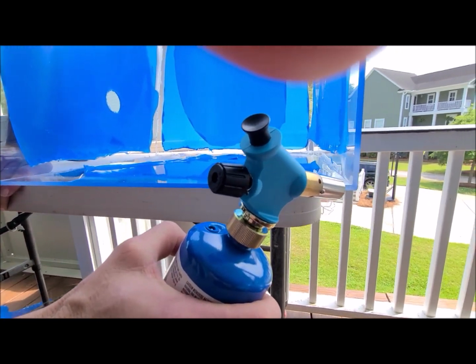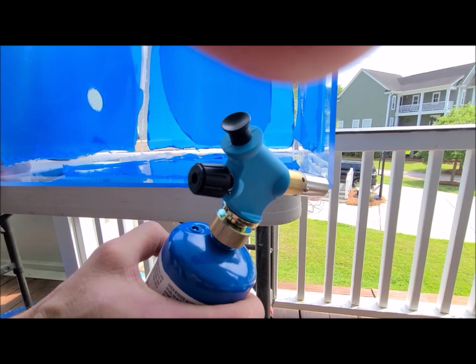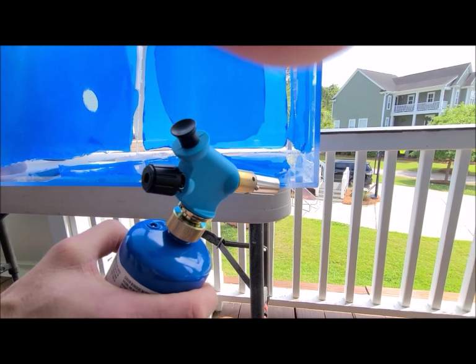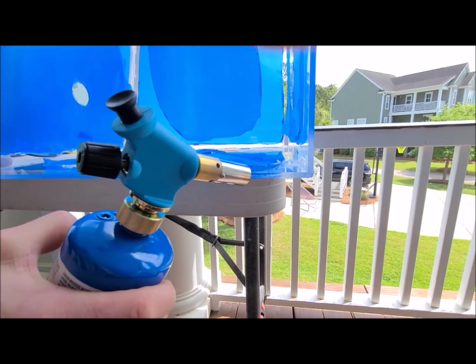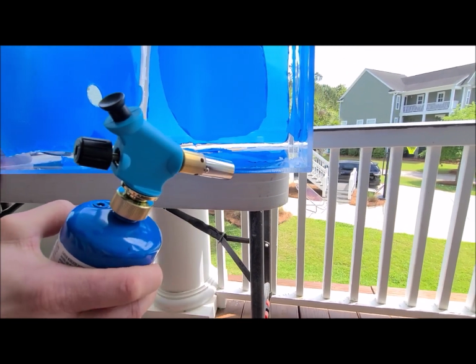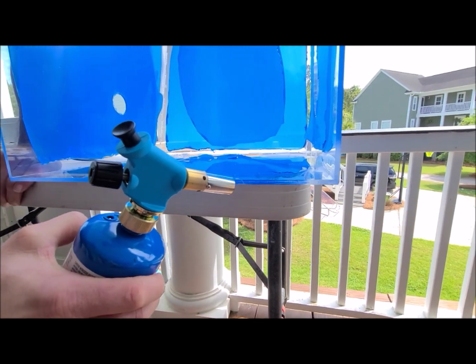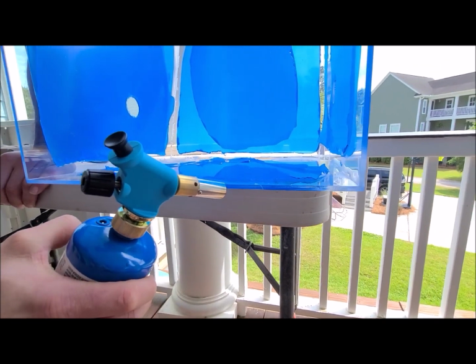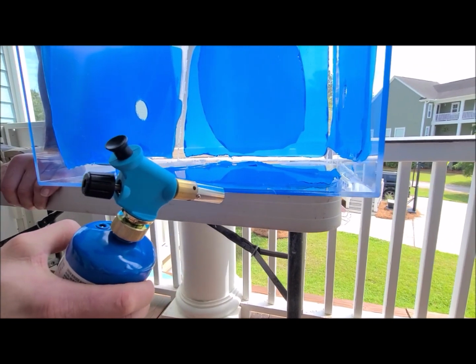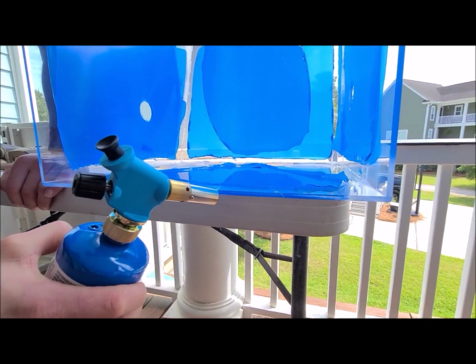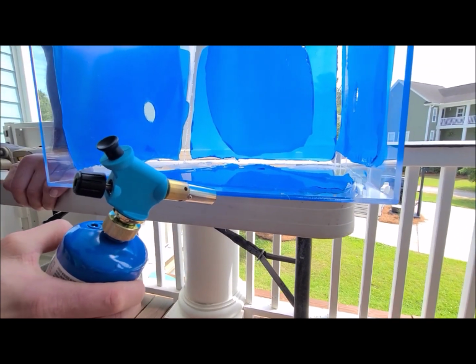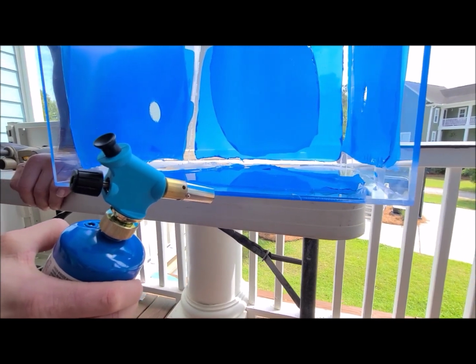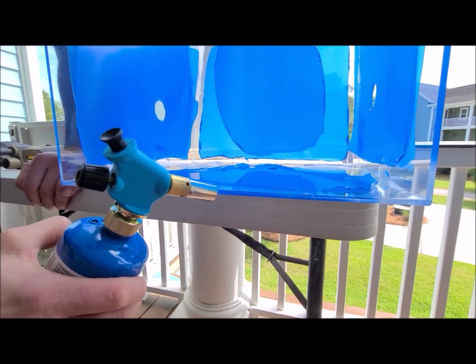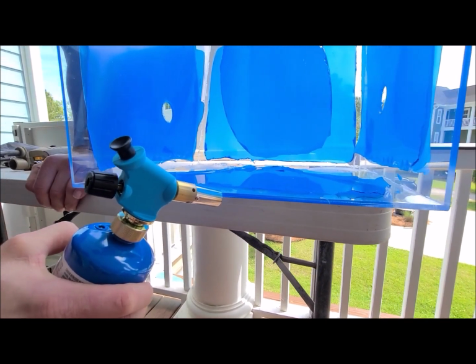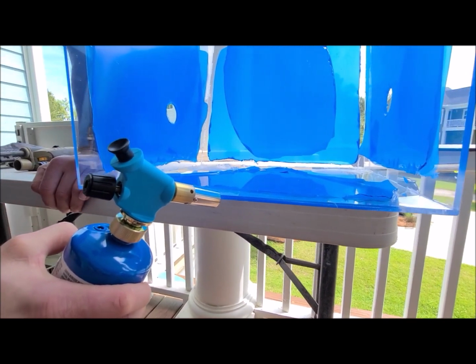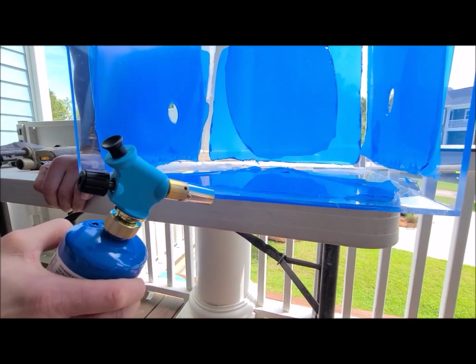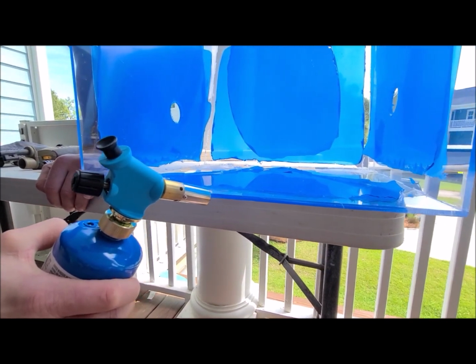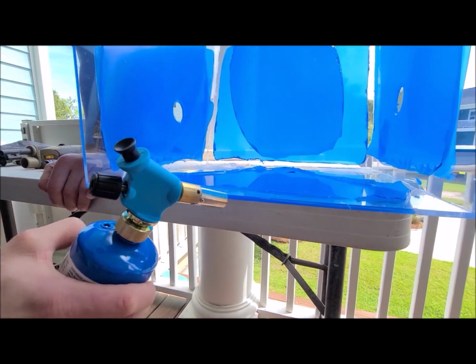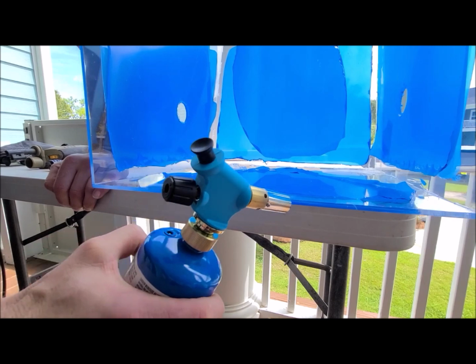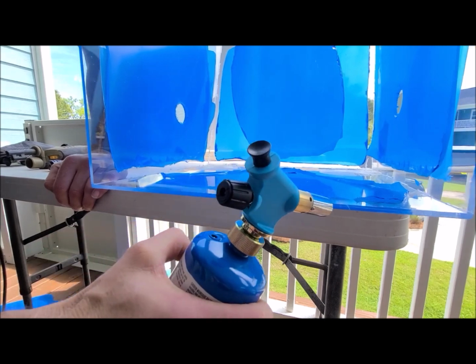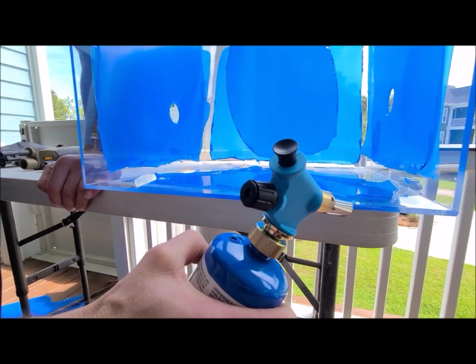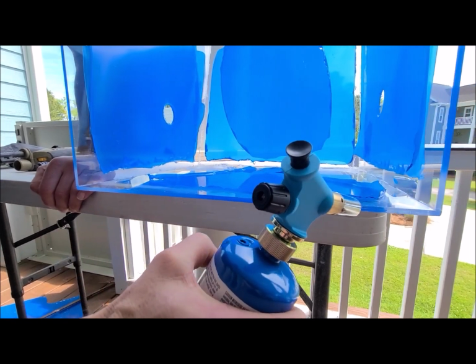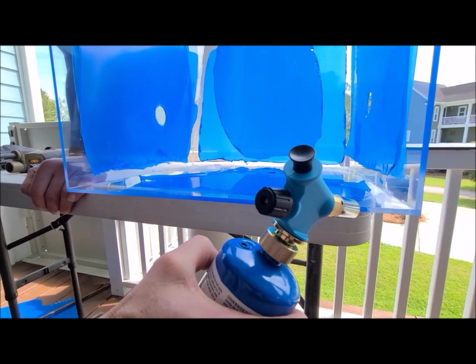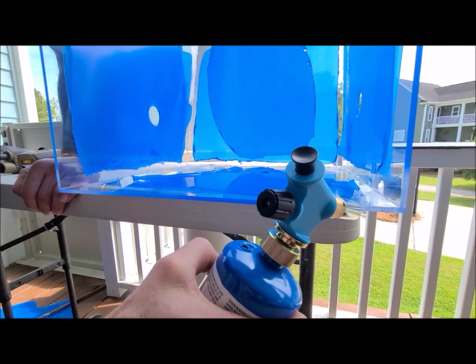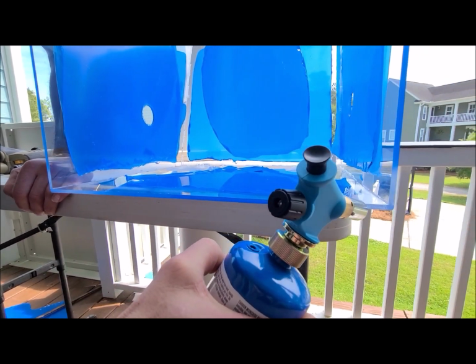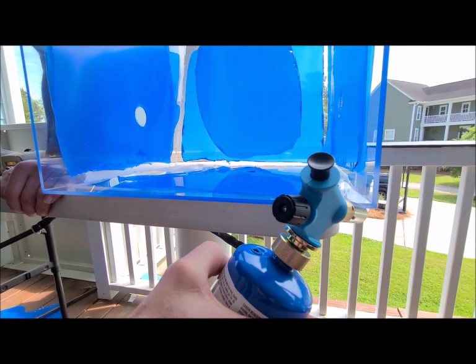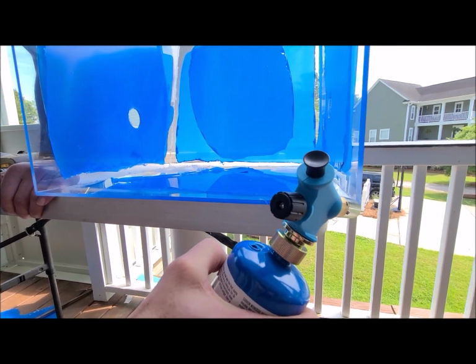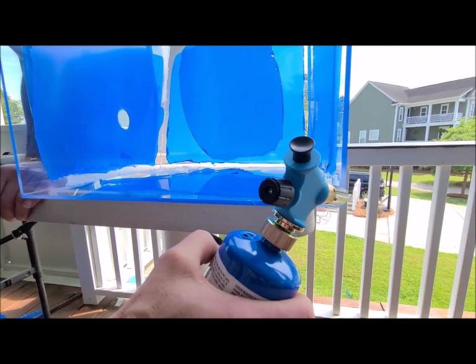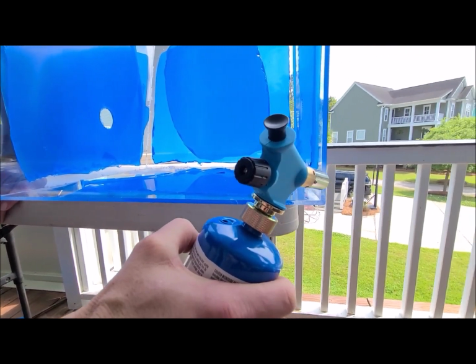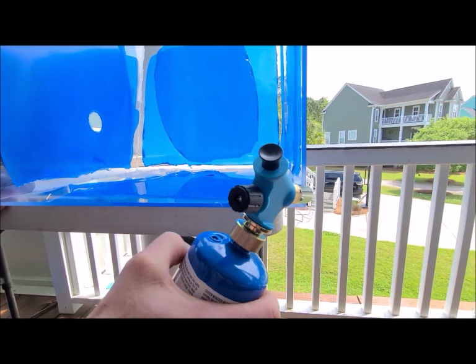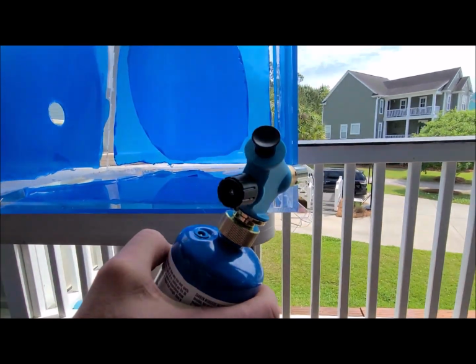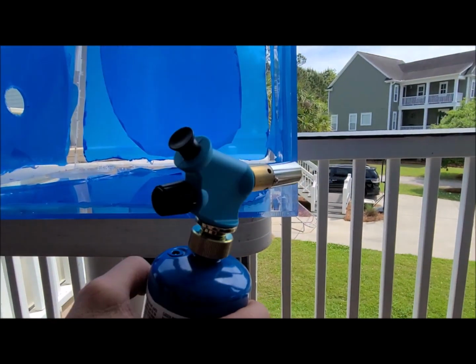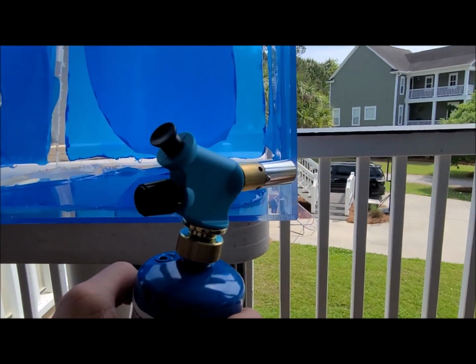You'll see those tooling marks kind of go away and it polishes it to where it's nice and smooth.